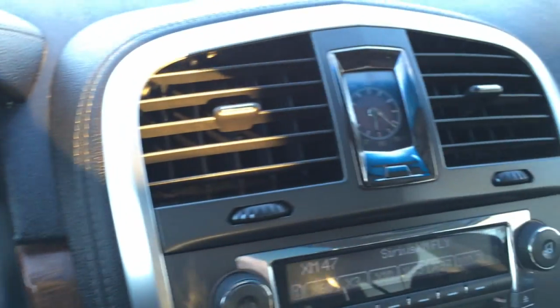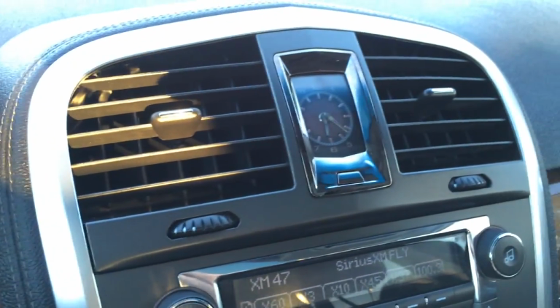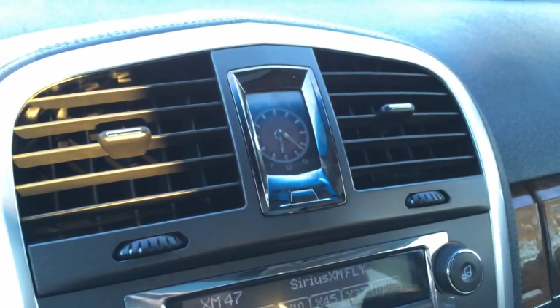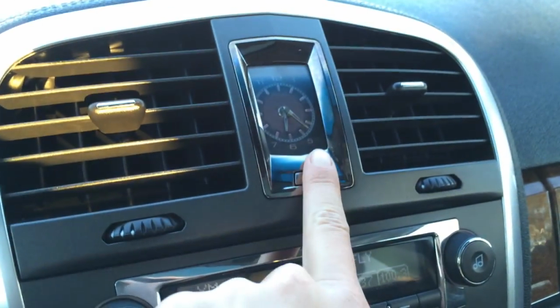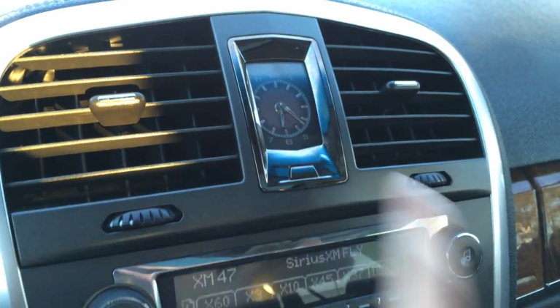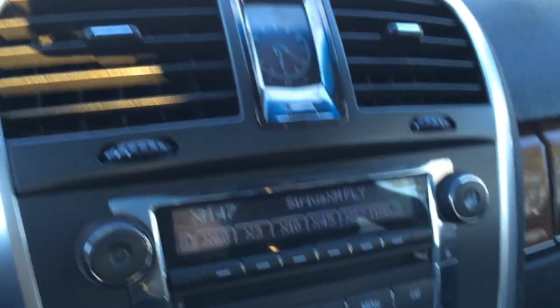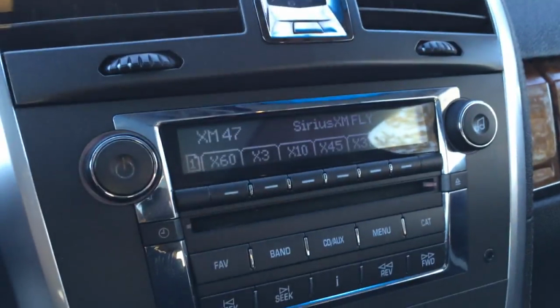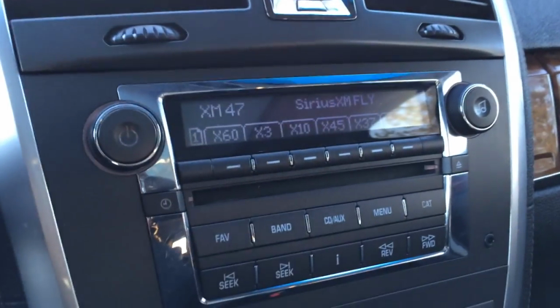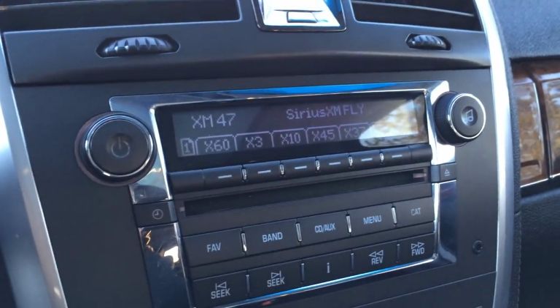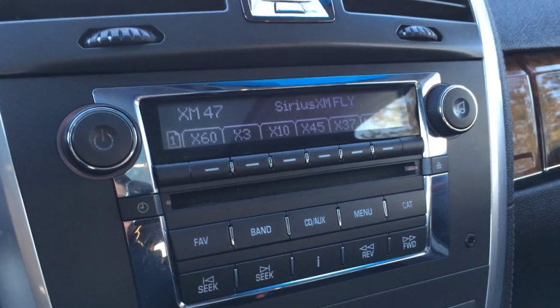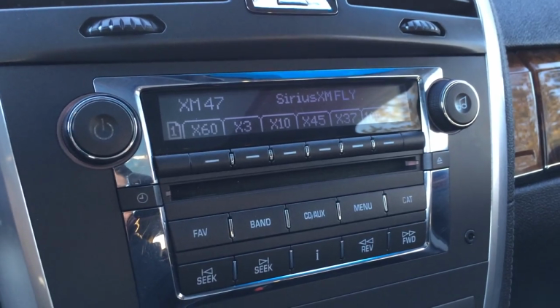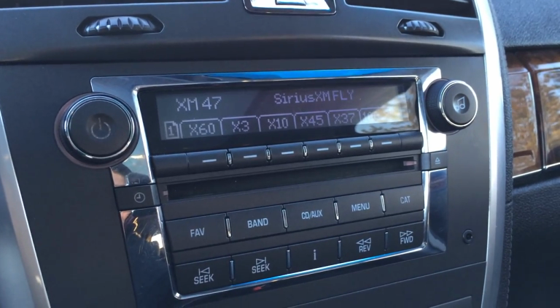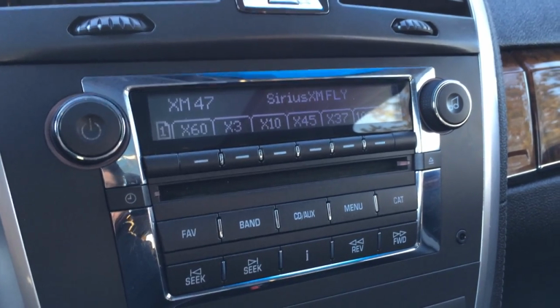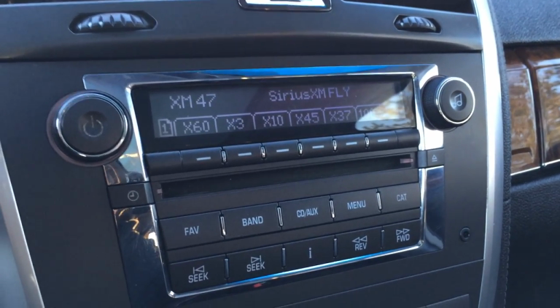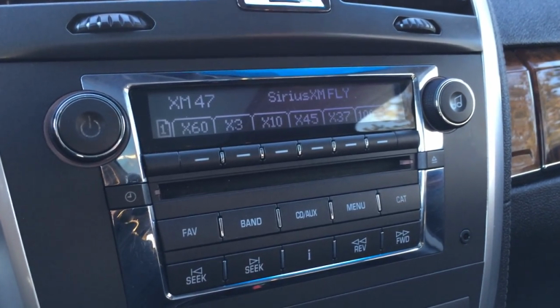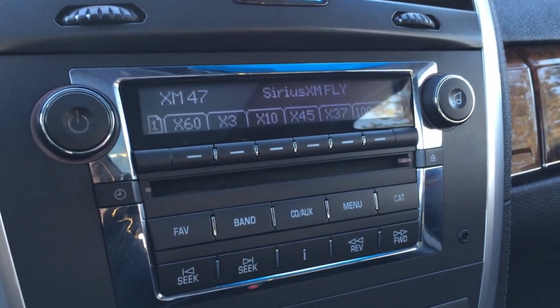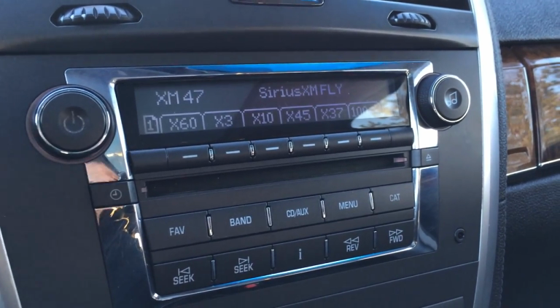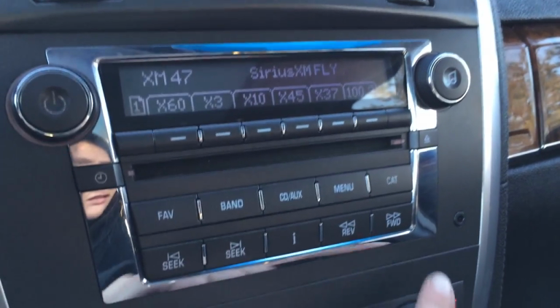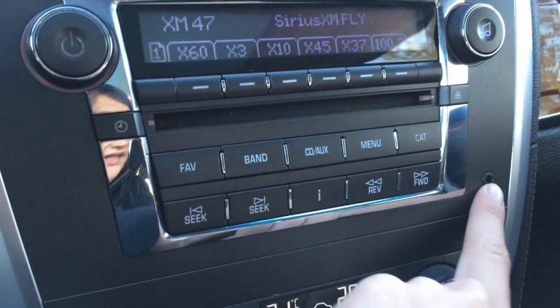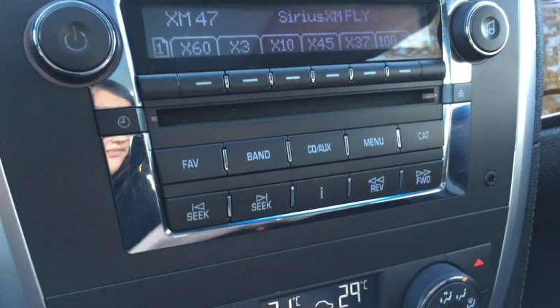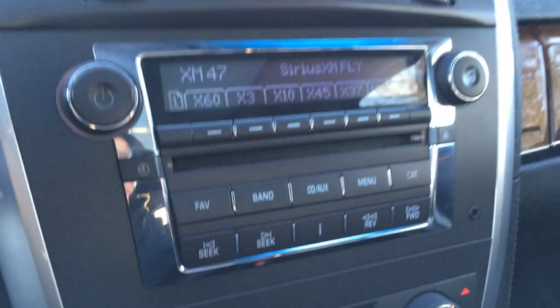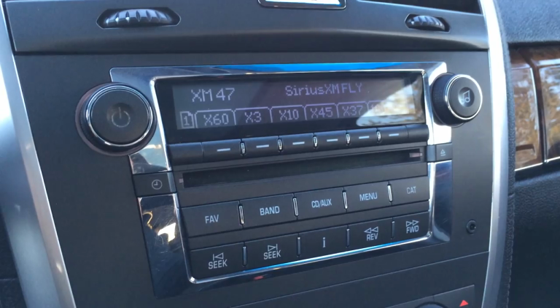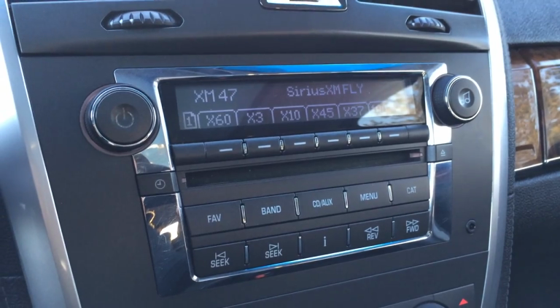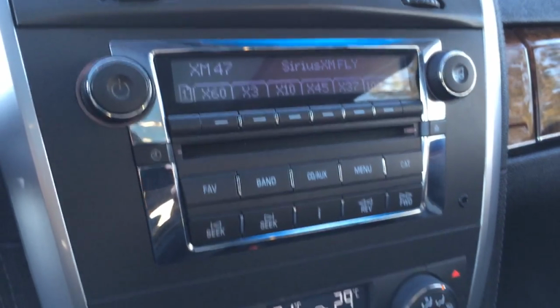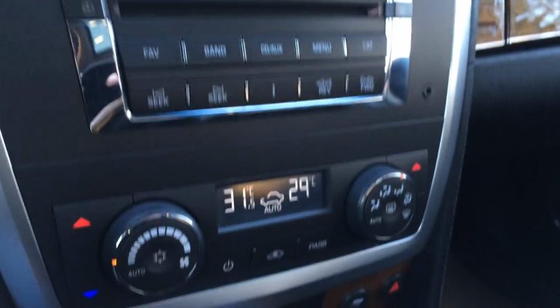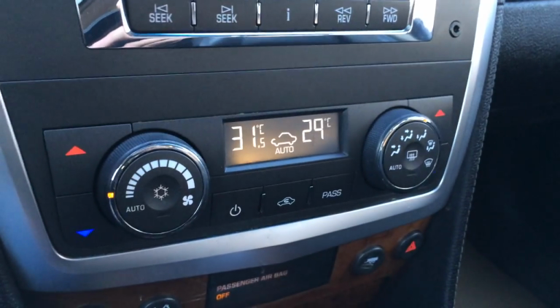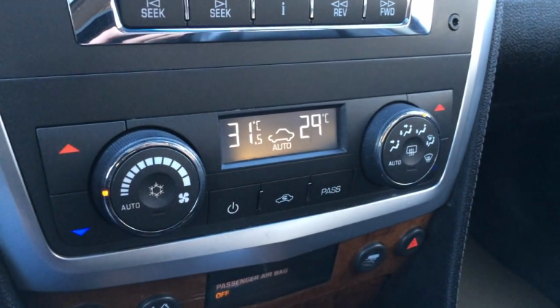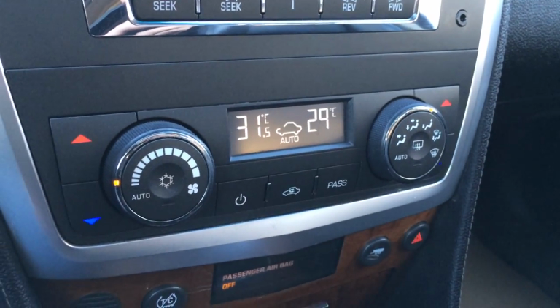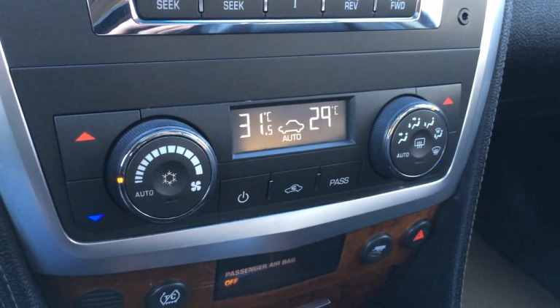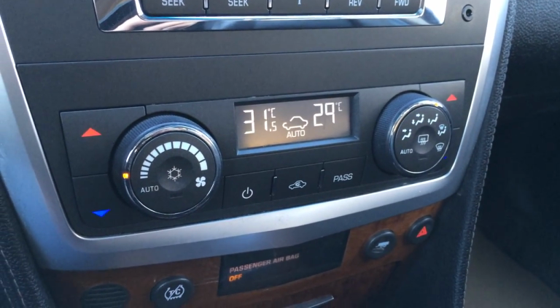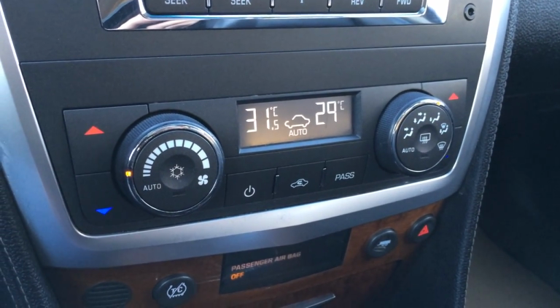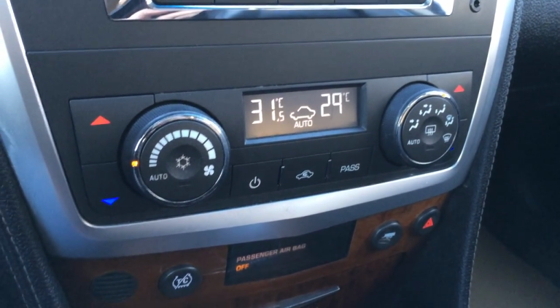Display screen, or you have your analog clock, and then your display screens for audio. You have AM, FM, satellite, CD. You have your auxiliary. Dual zone climate control, AC, front and mirror defrost.